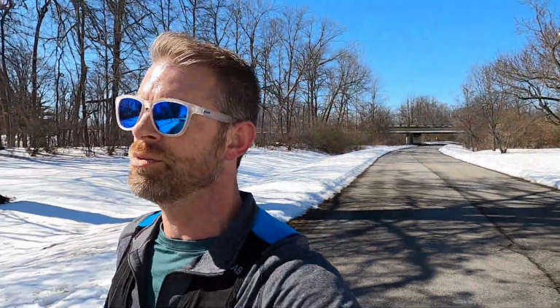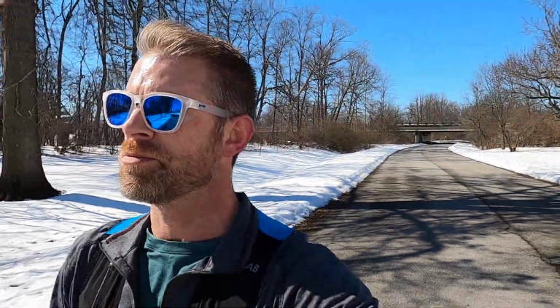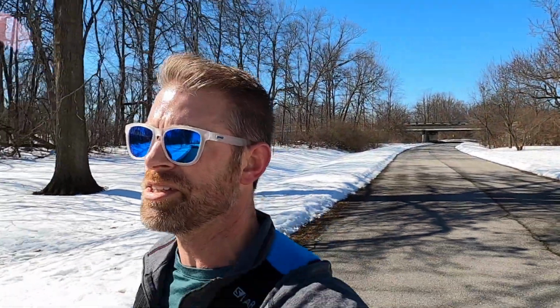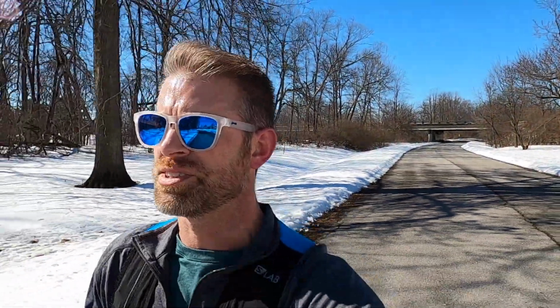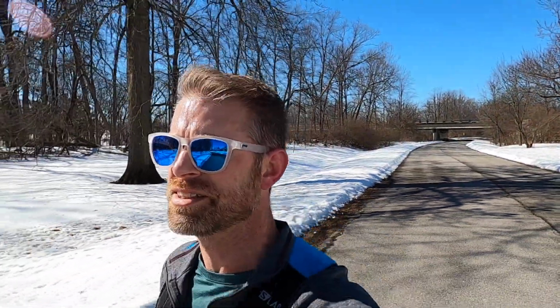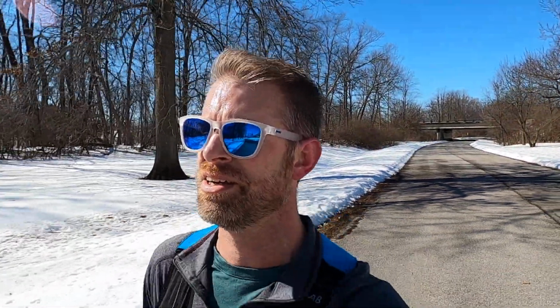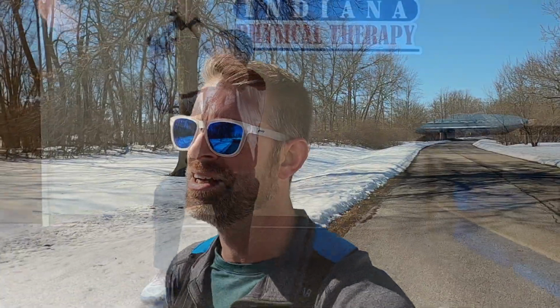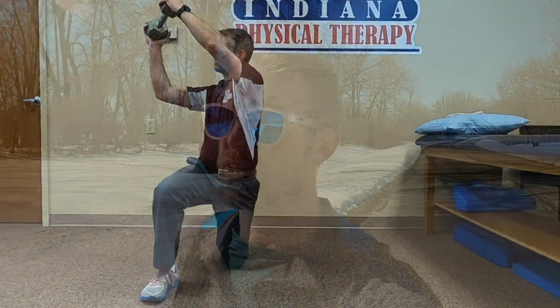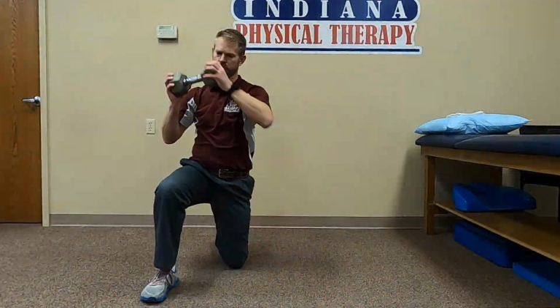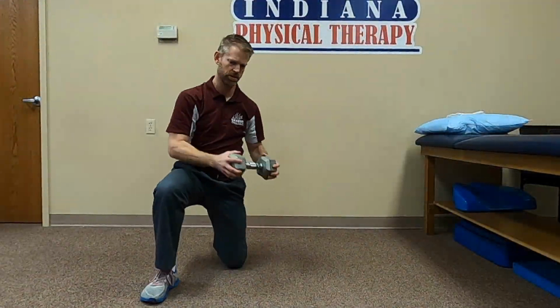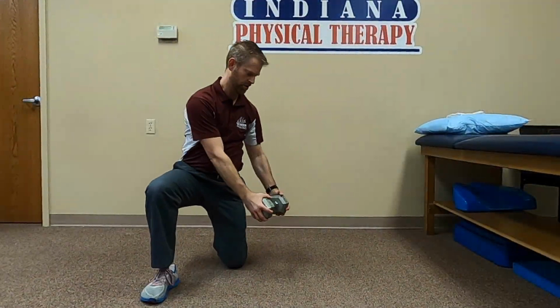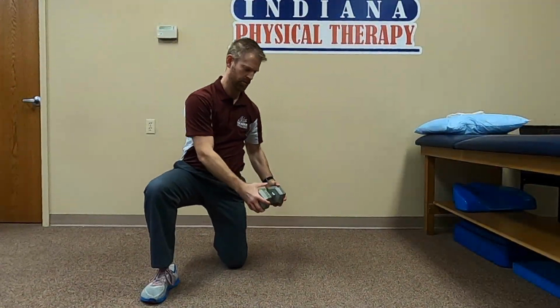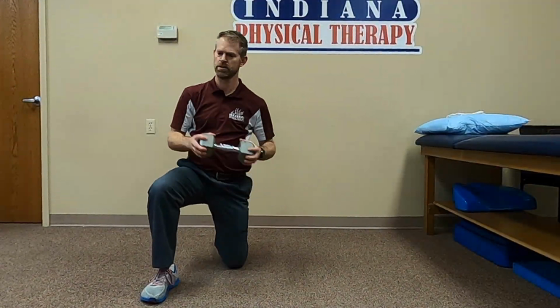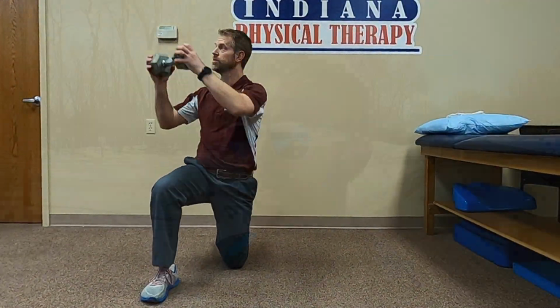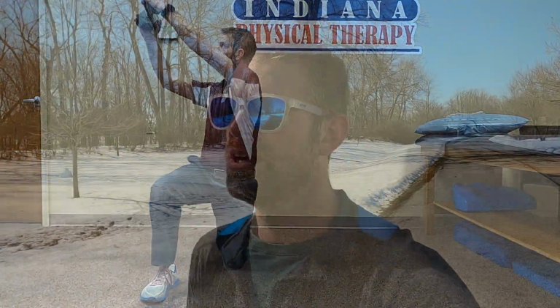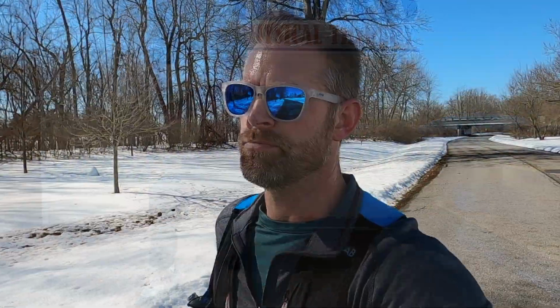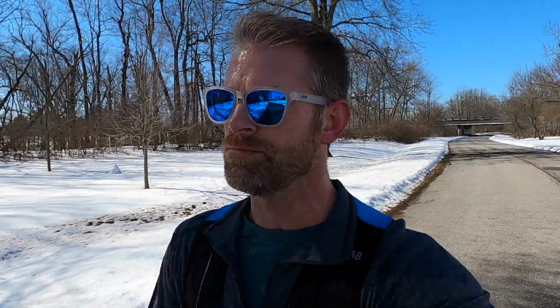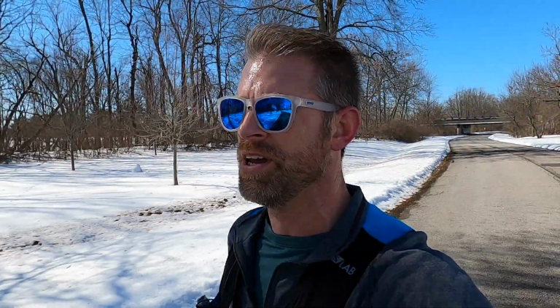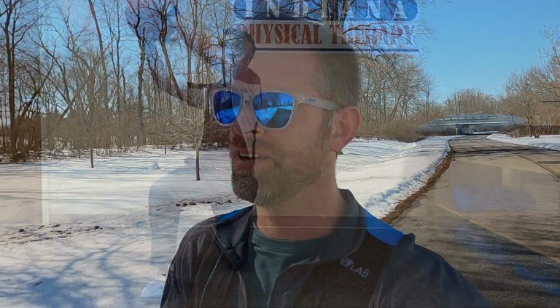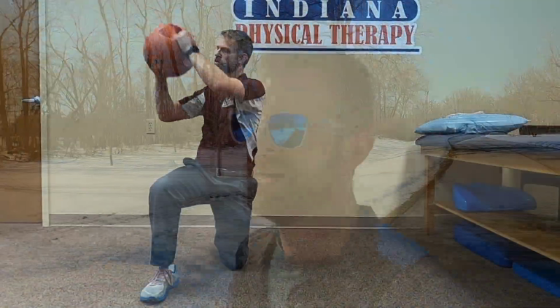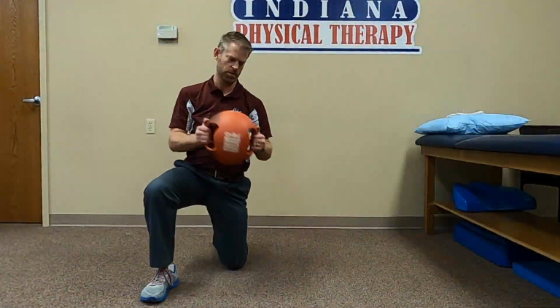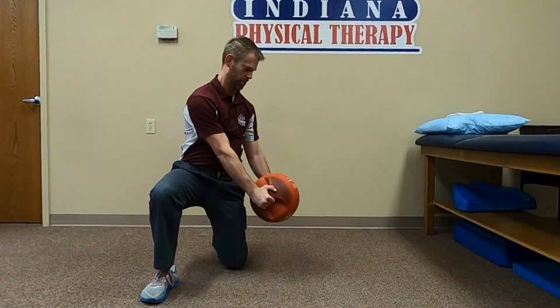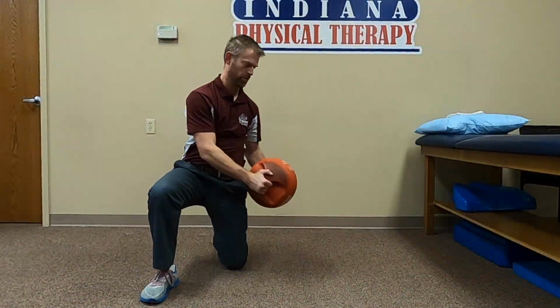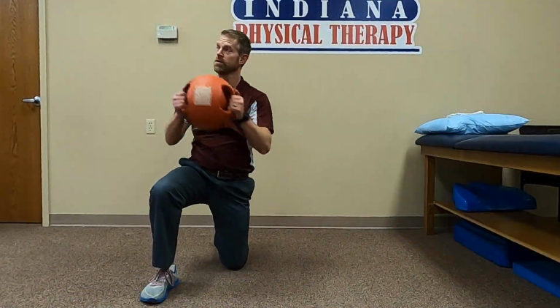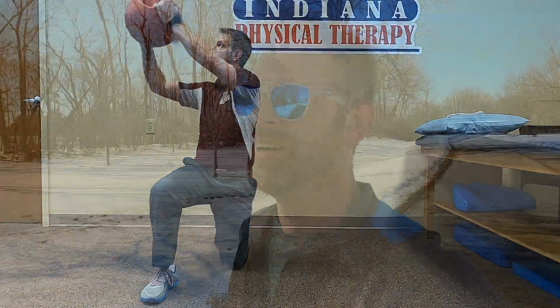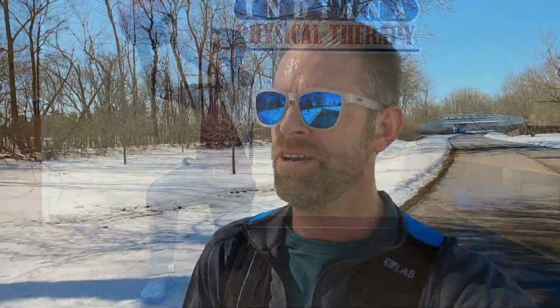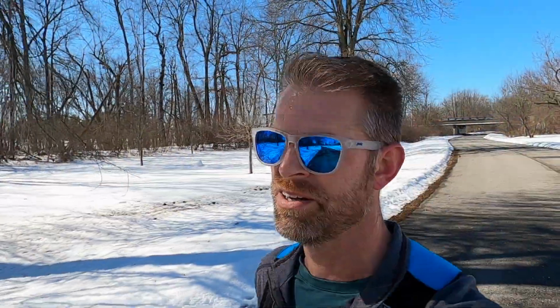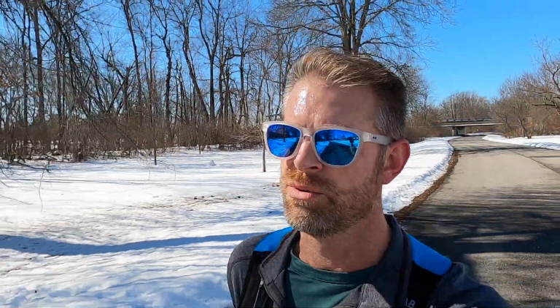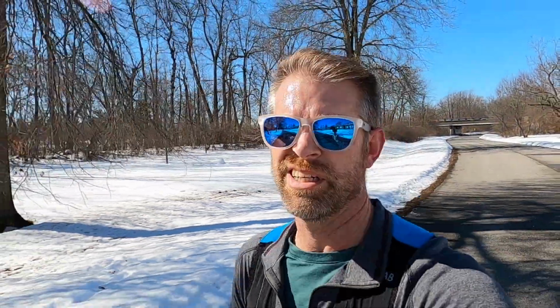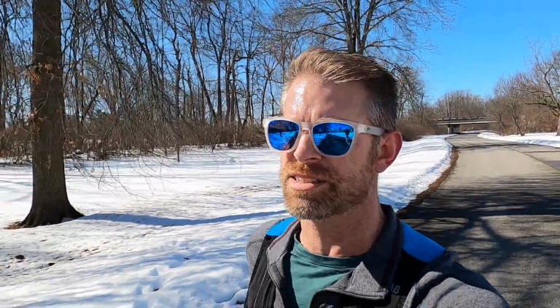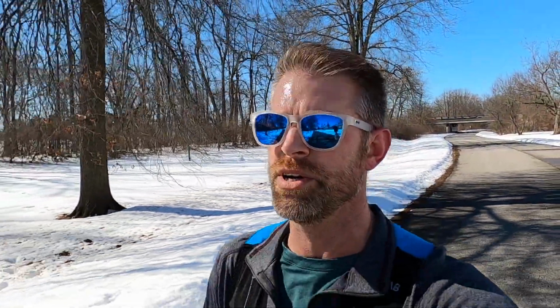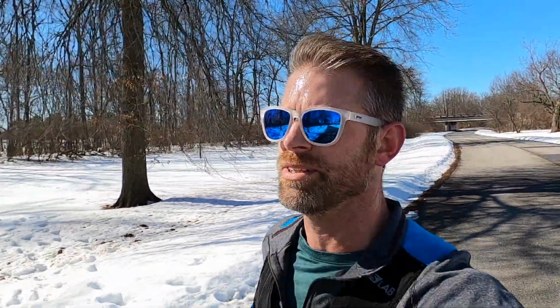We could use some other things for resistance — a dumbbell or a medicine ball, really anything that's got some weight to it.